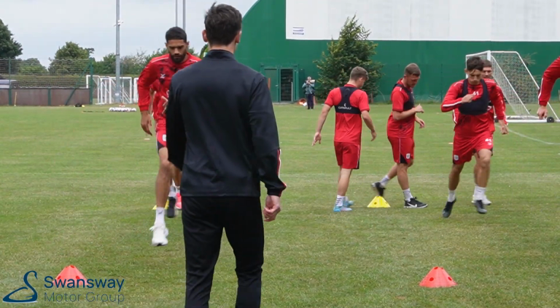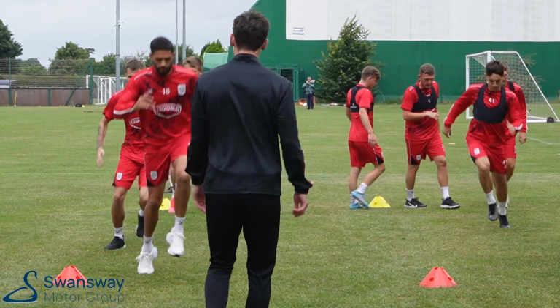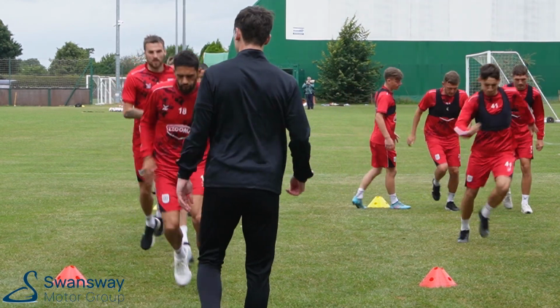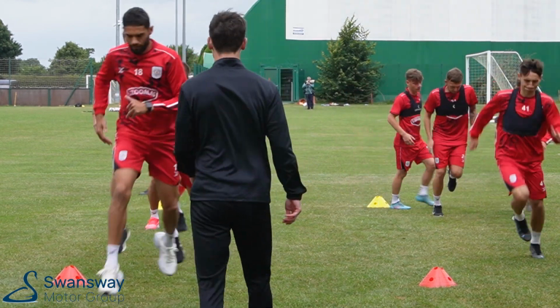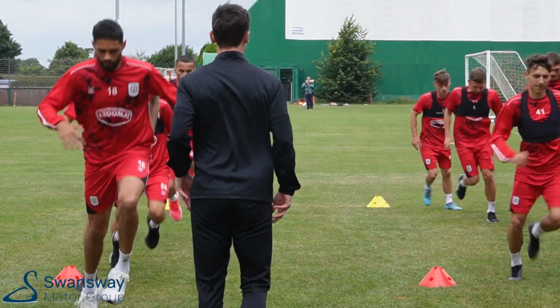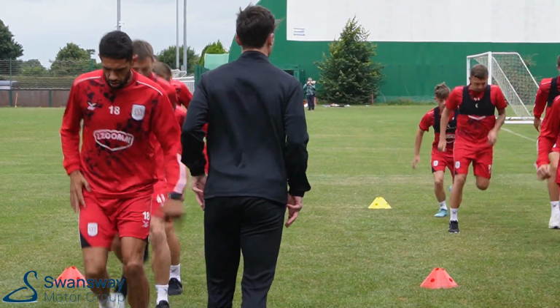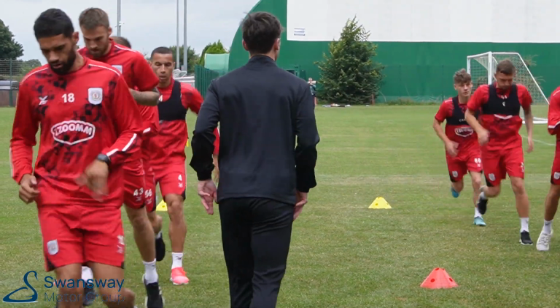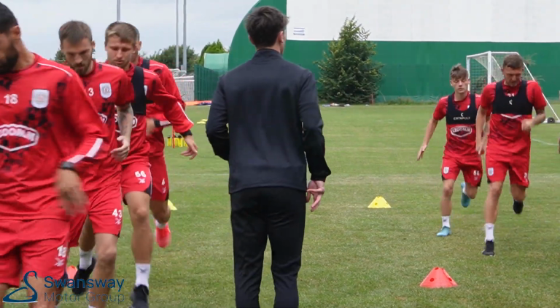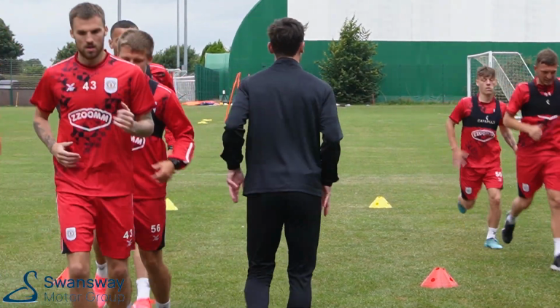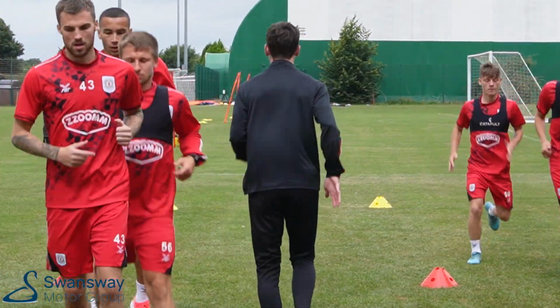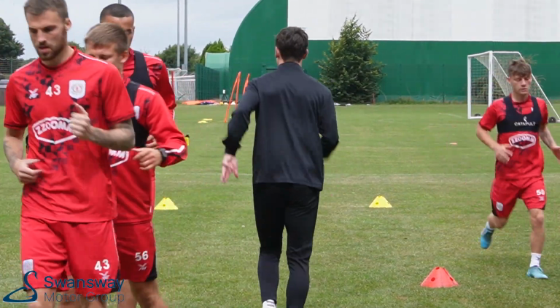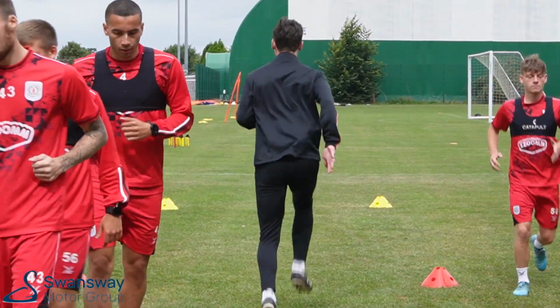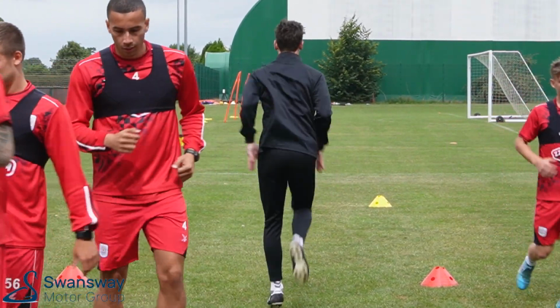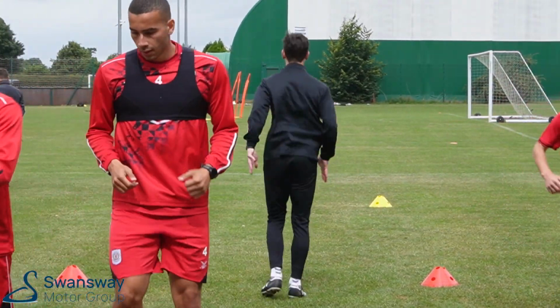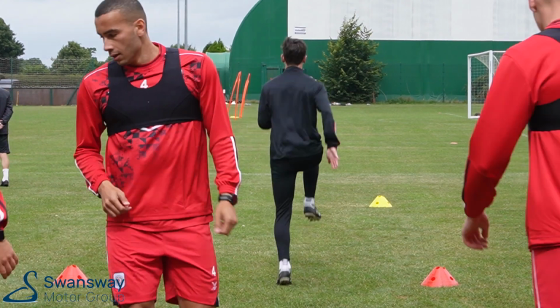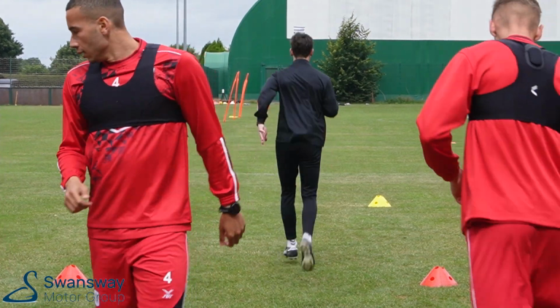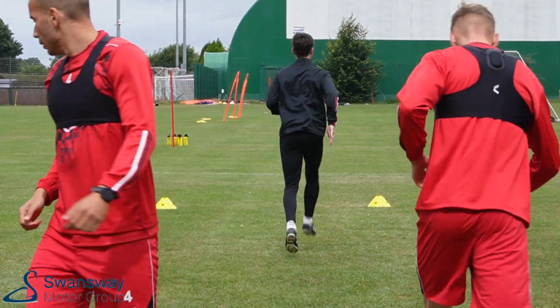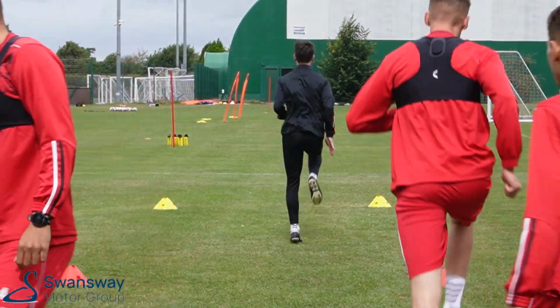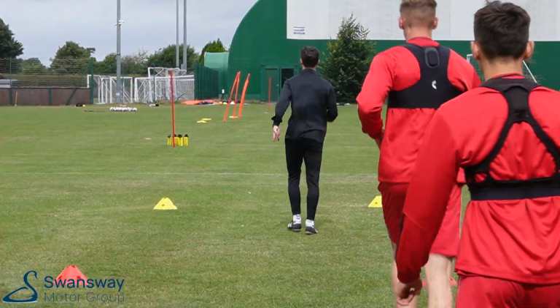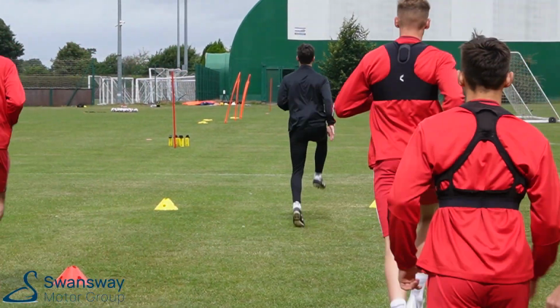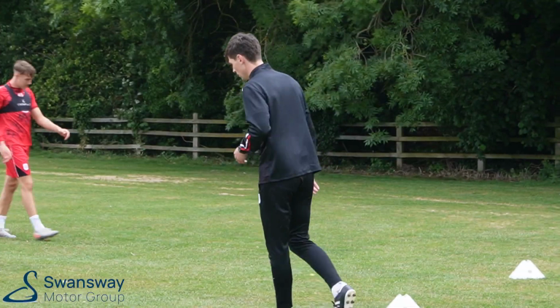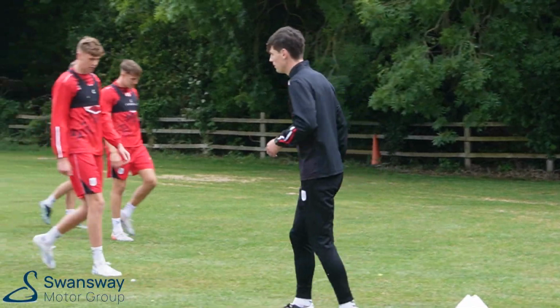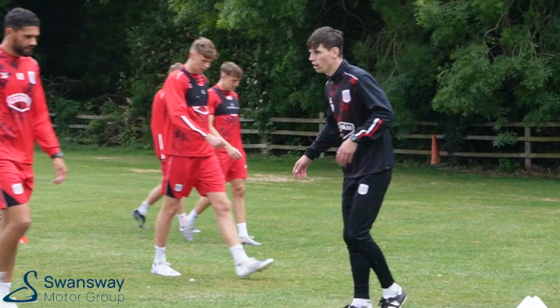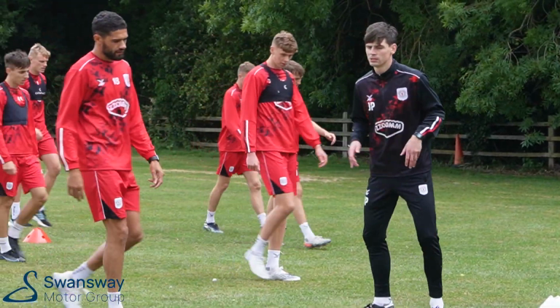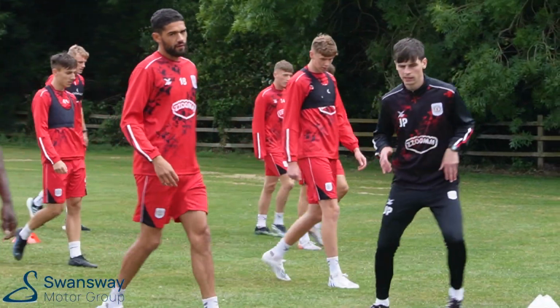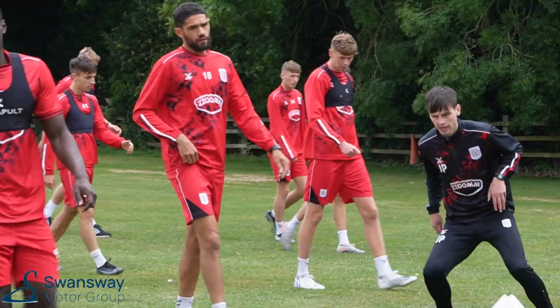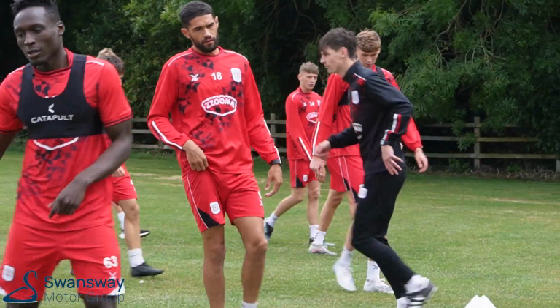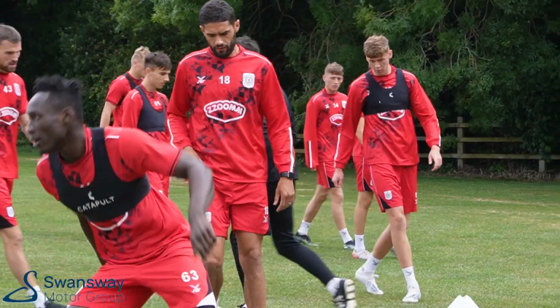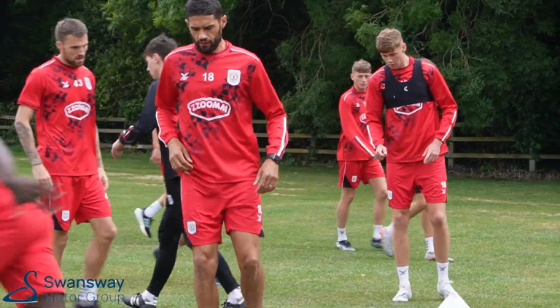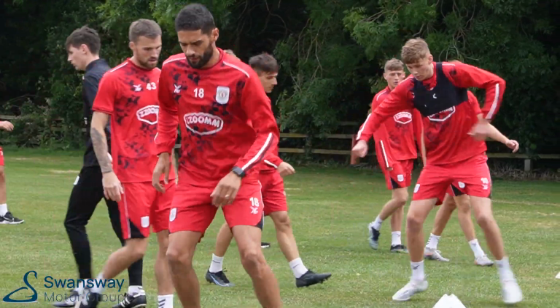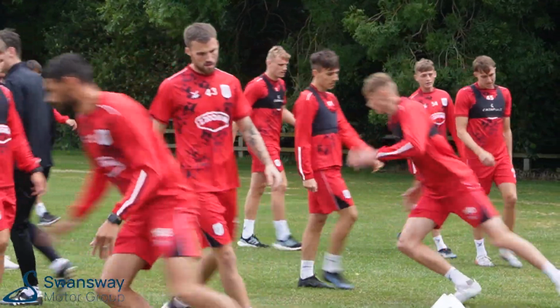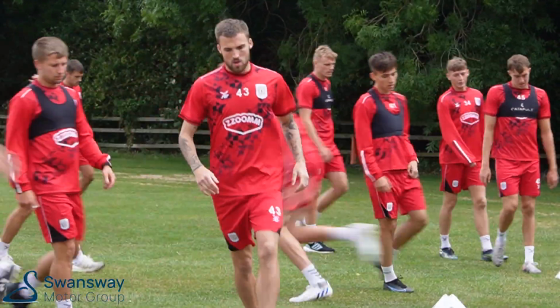Nice, boys. Staying nice and tall, drive the knee. Right leg up at the end. Same again, opposite side. Little check, drive that knee out. Push off, nice and sharp.